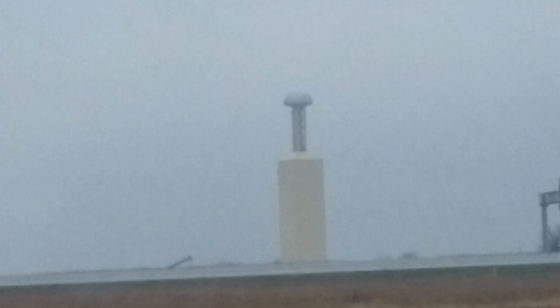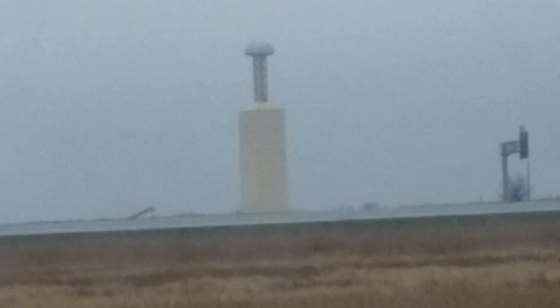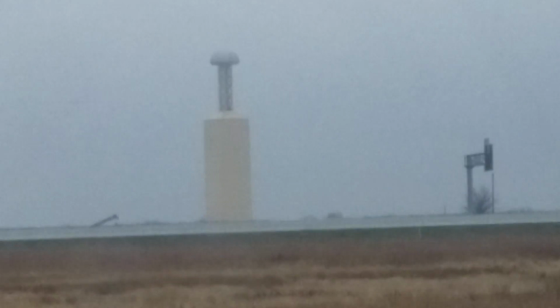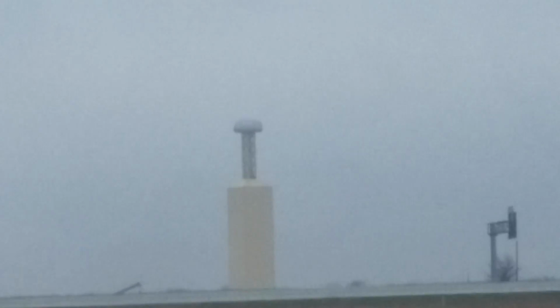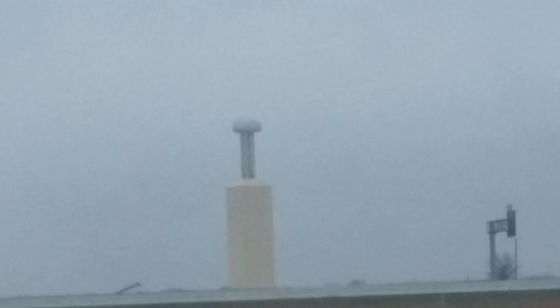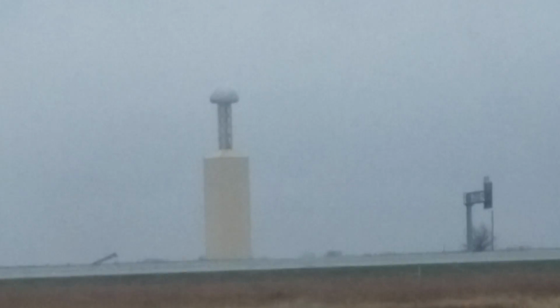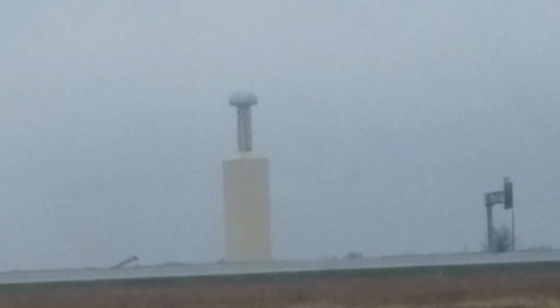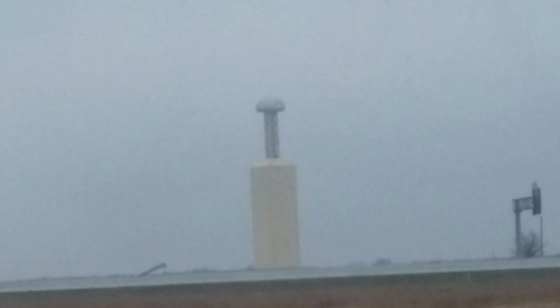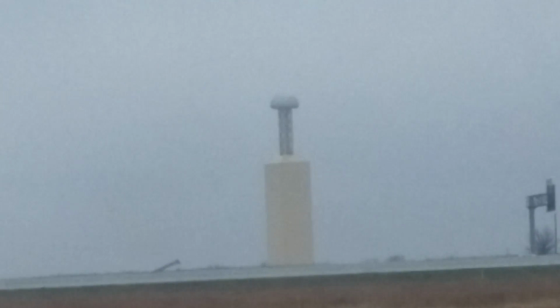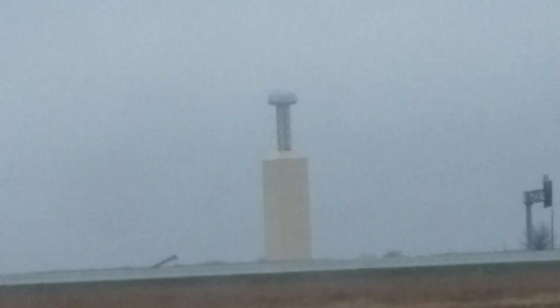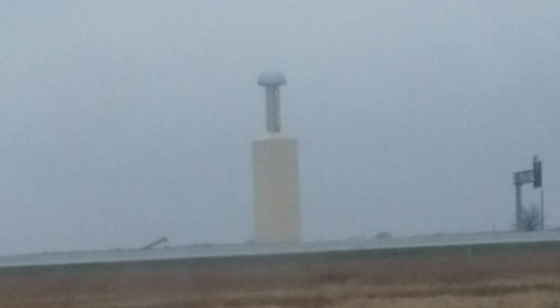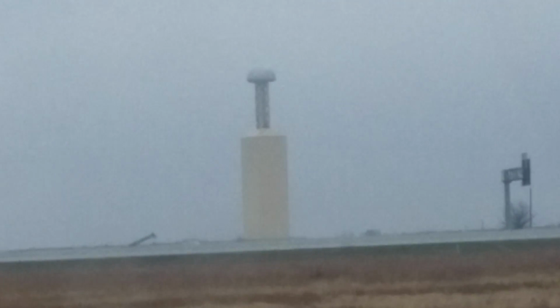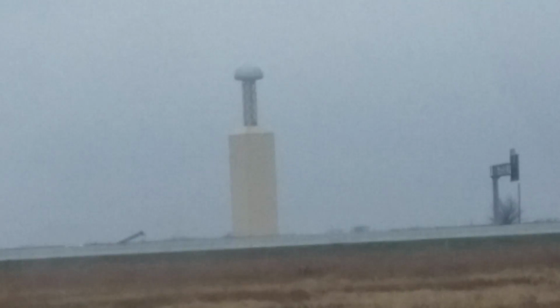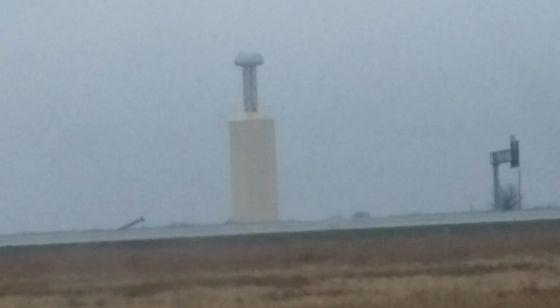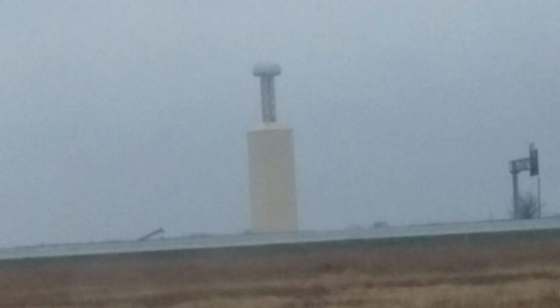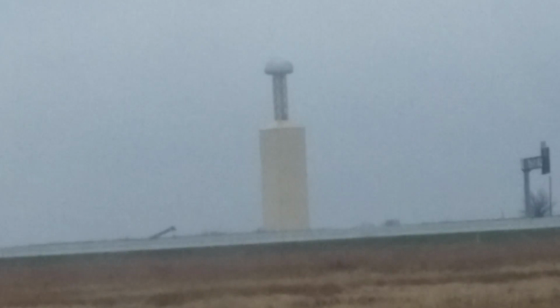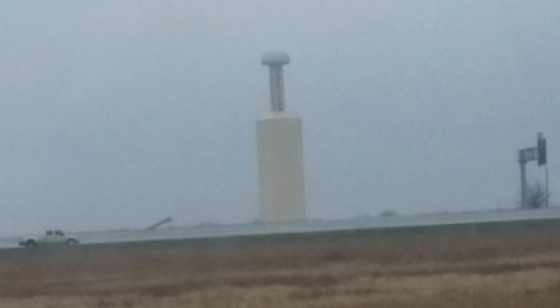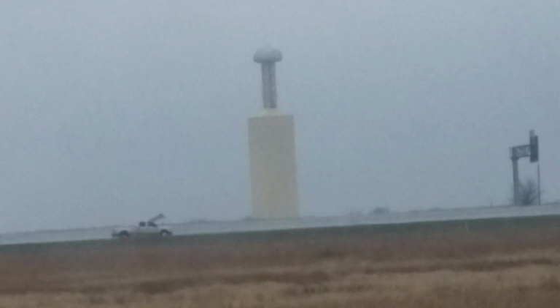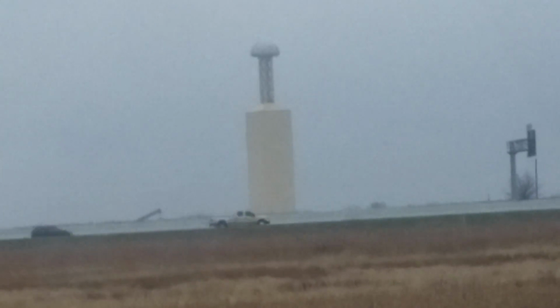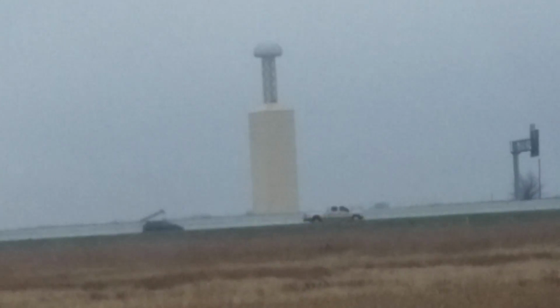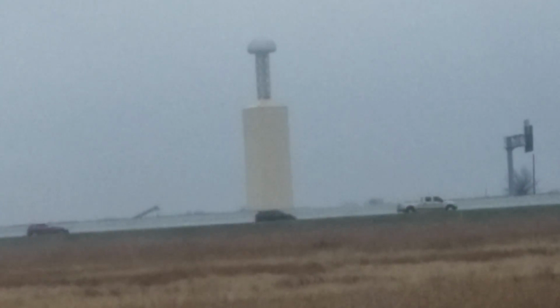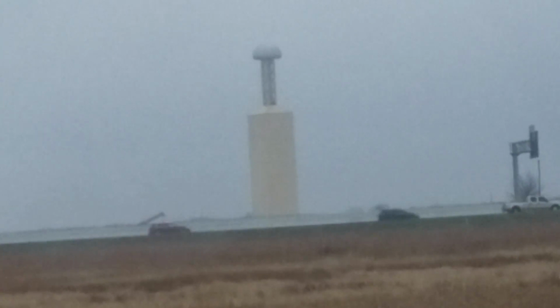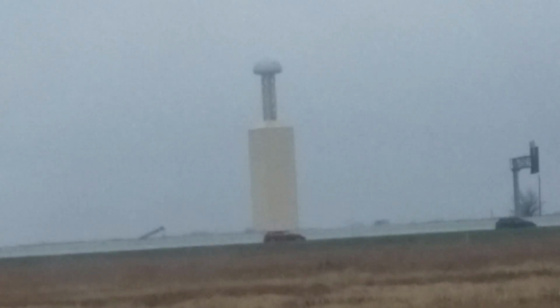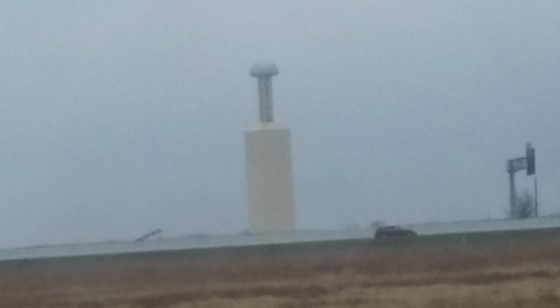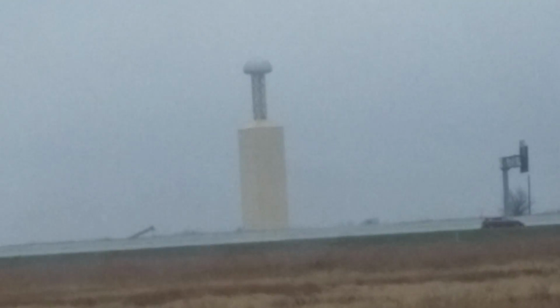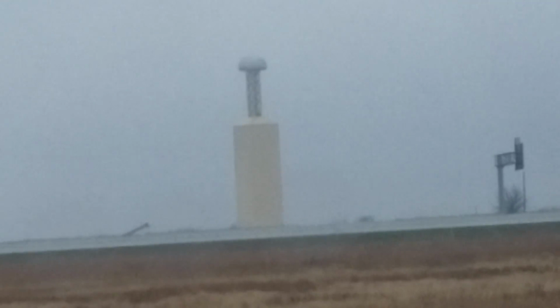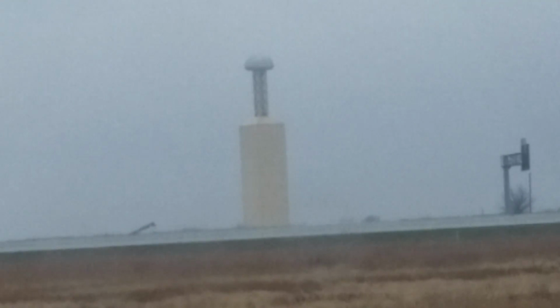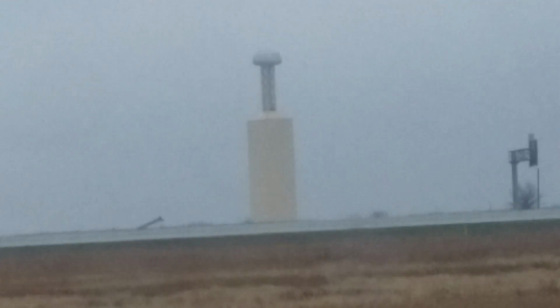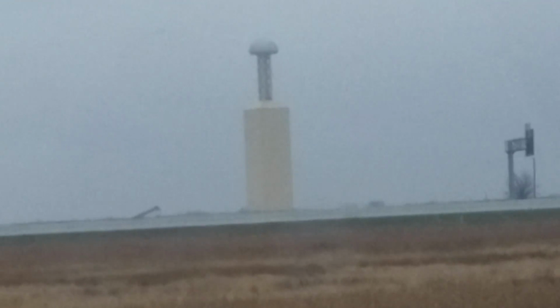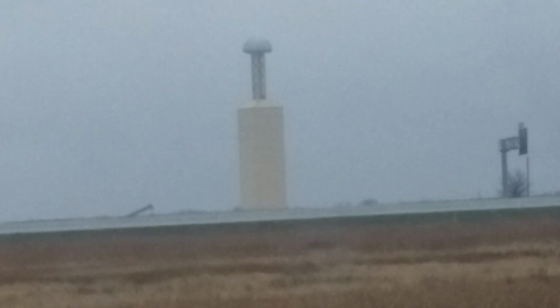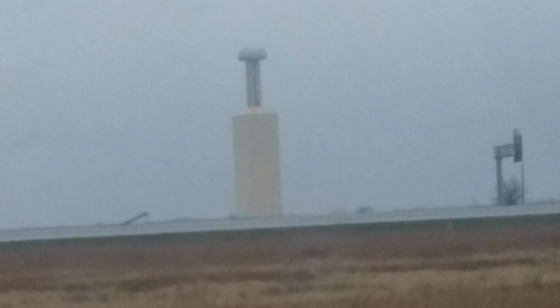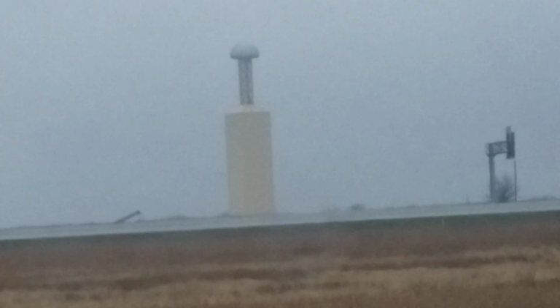He had this vision, this inspiration, that he could transmit energy — electricity — across the planet.